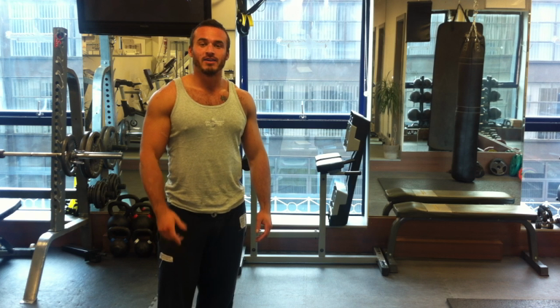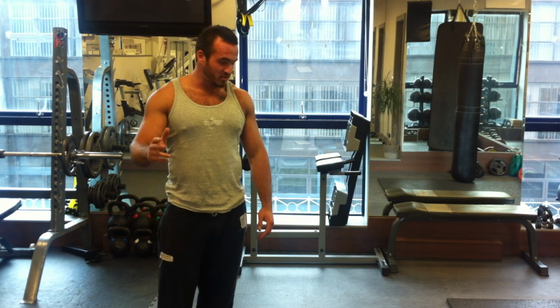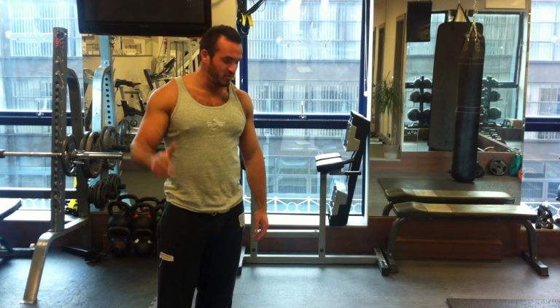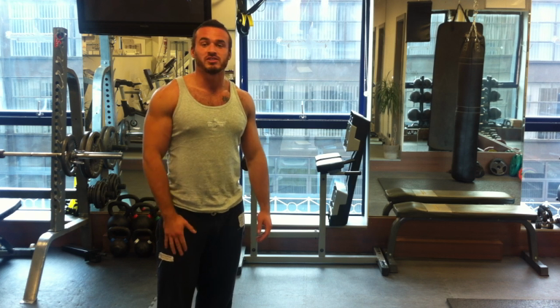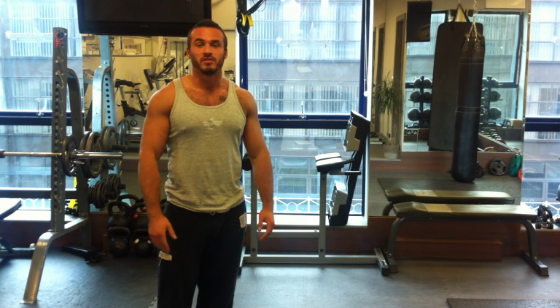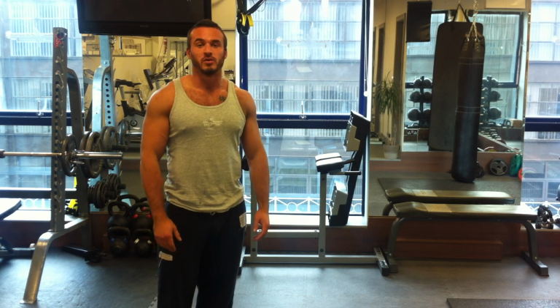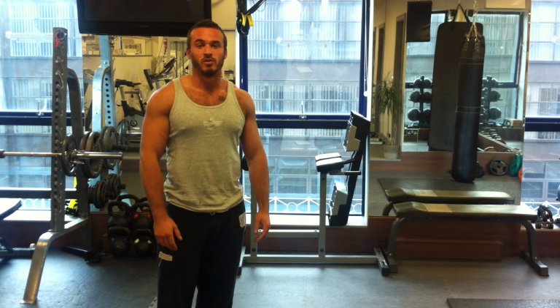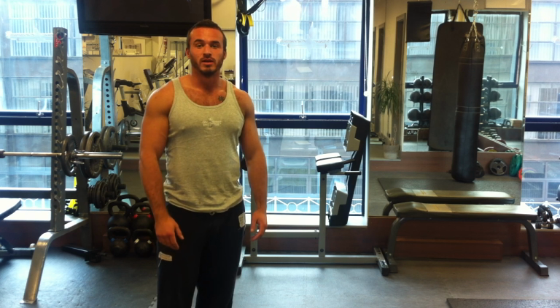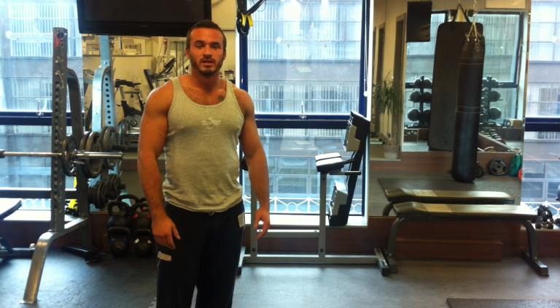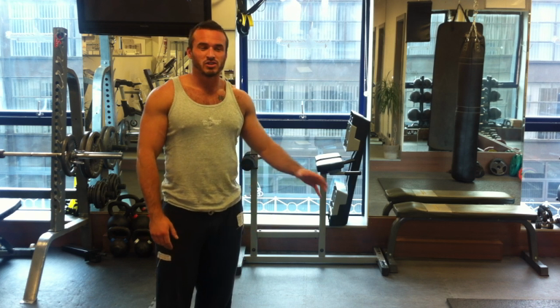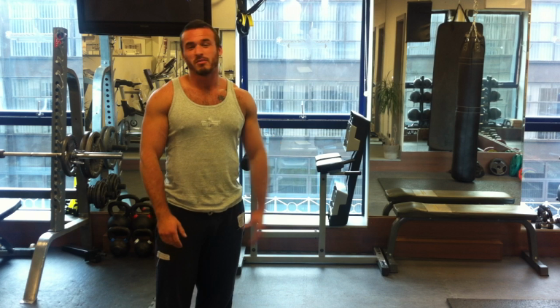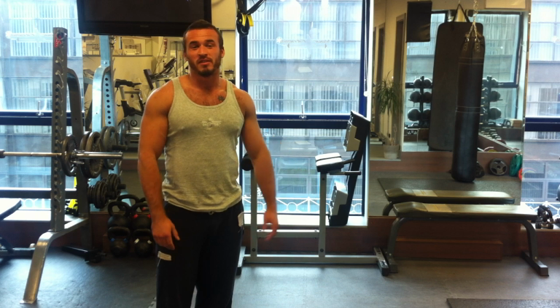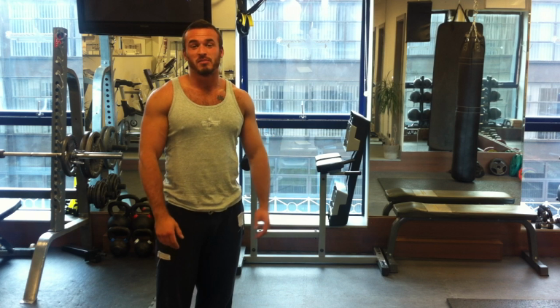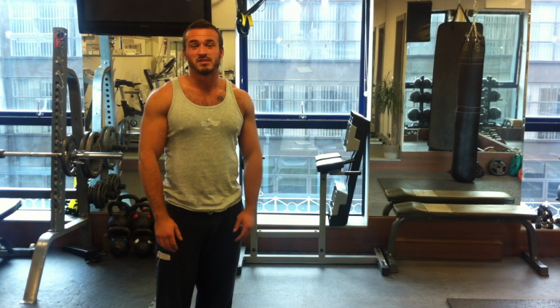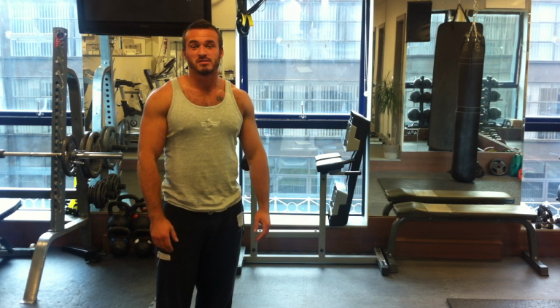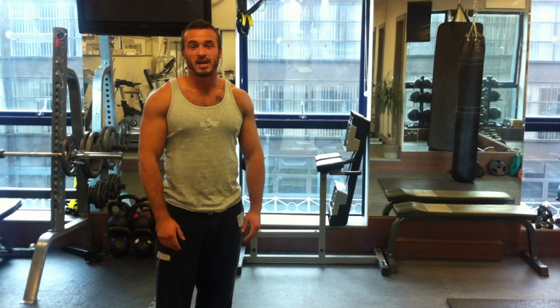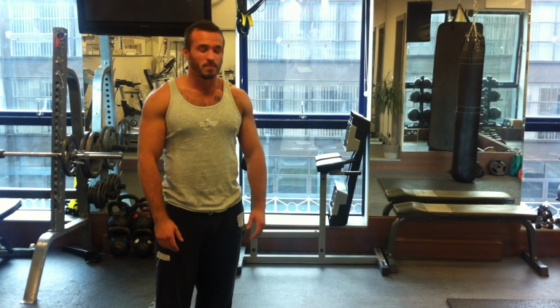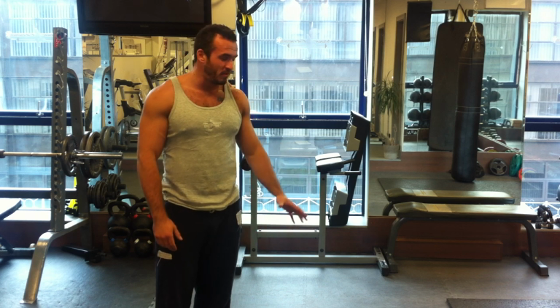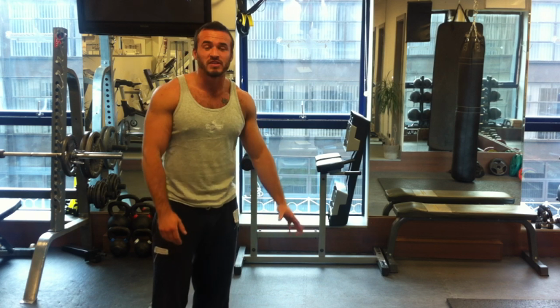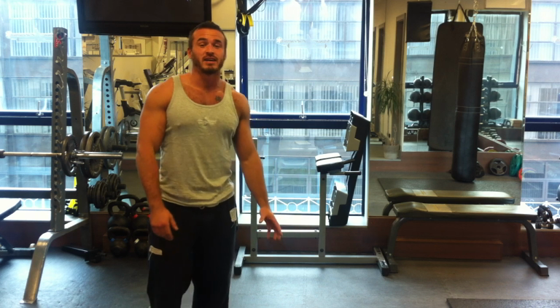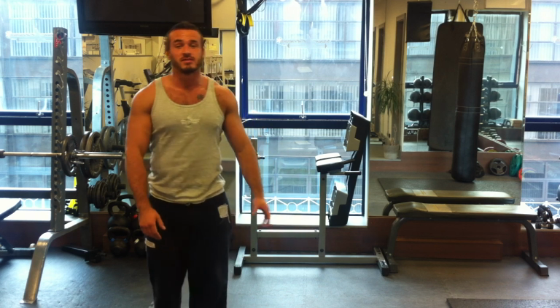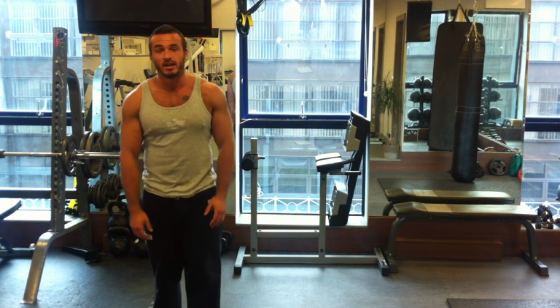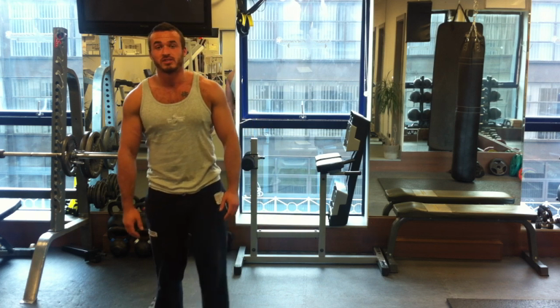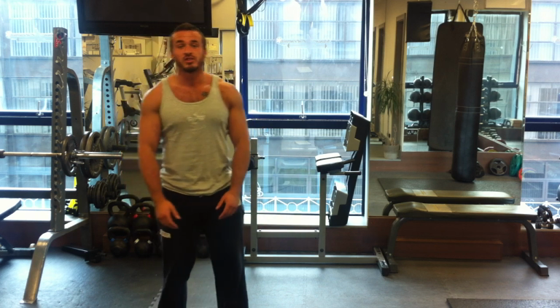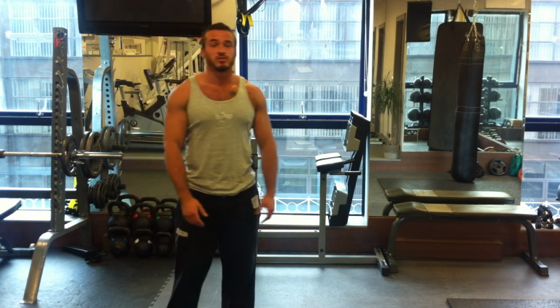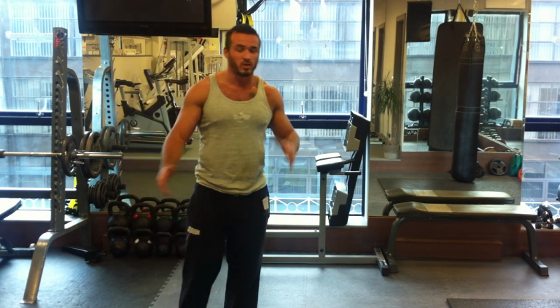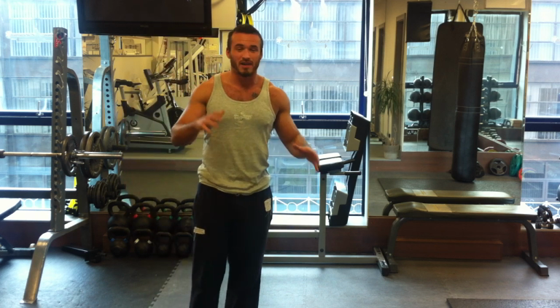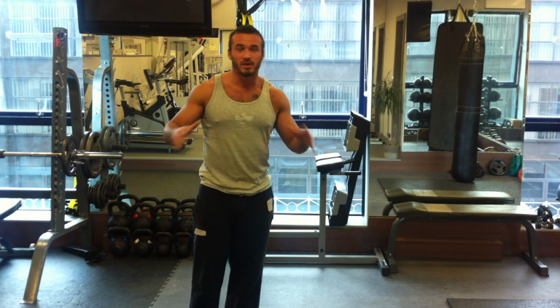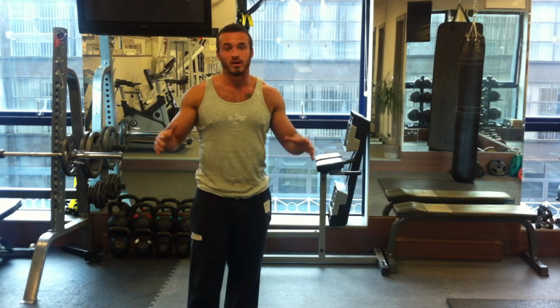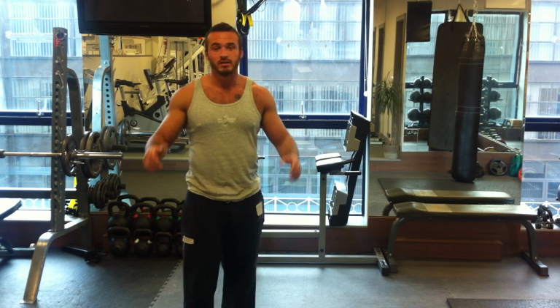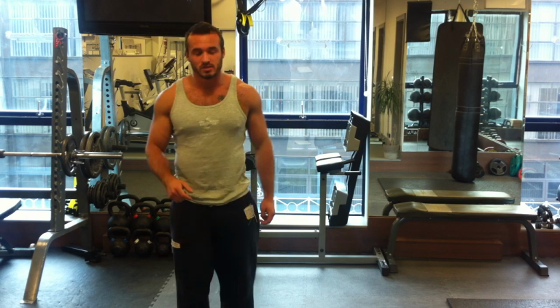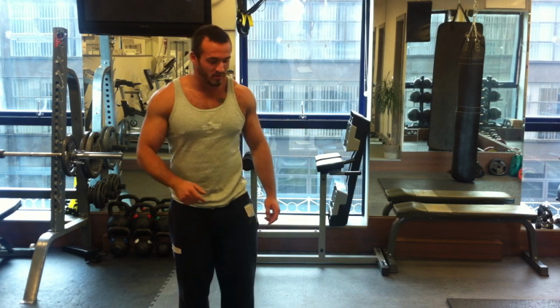Just a few stretches for you to do at home. It should take you about 15 minutes. About 15 seconds you need to hold each stretch. It's going to work every bit of the body — that's important.